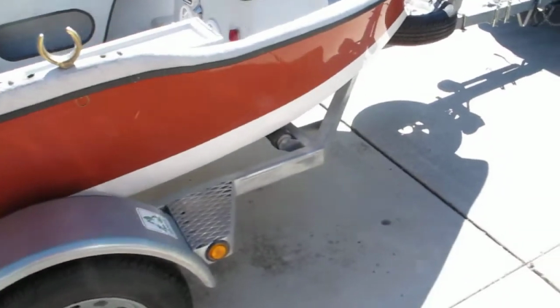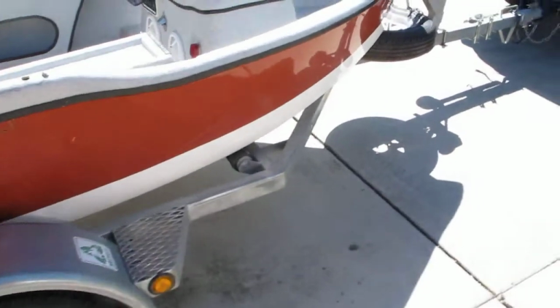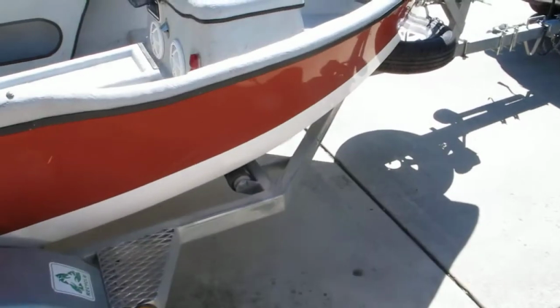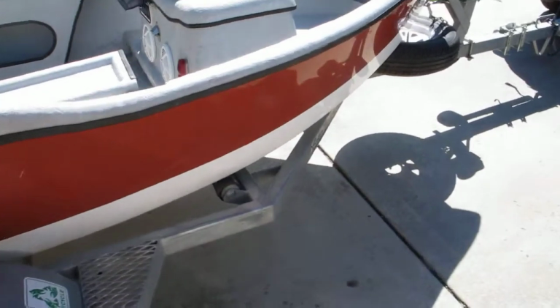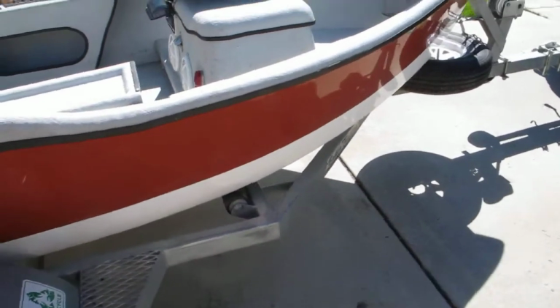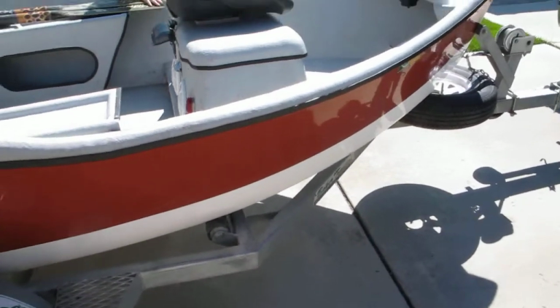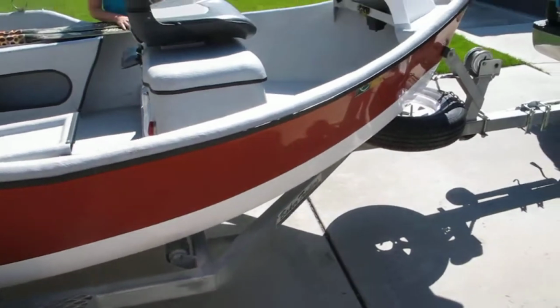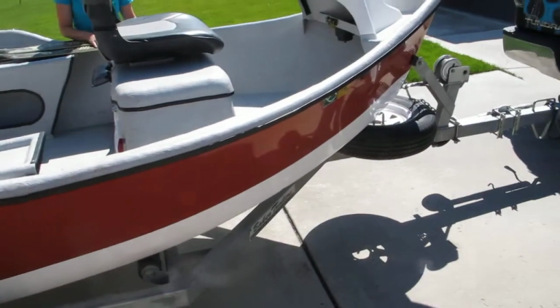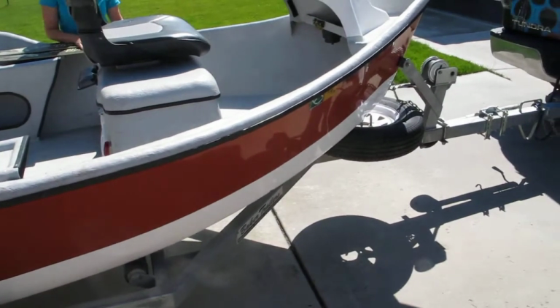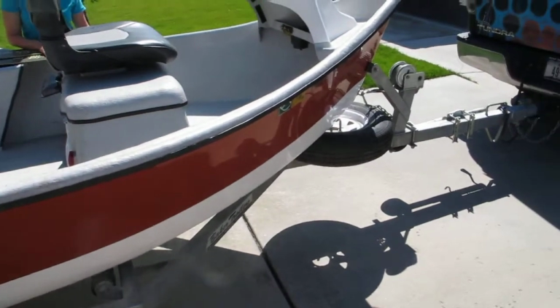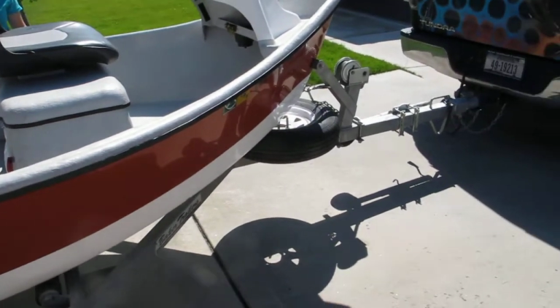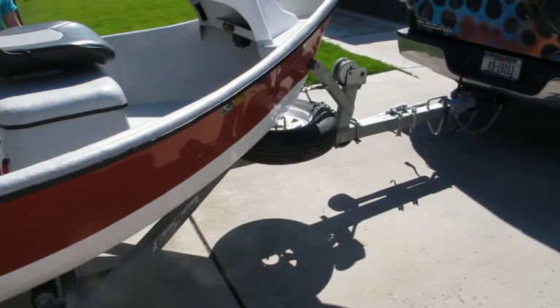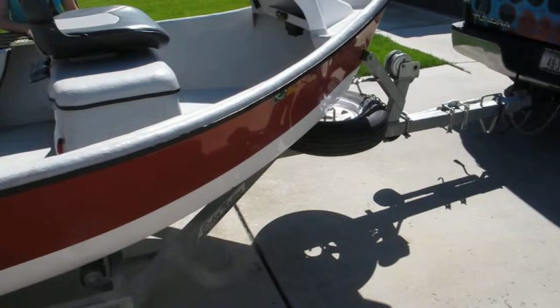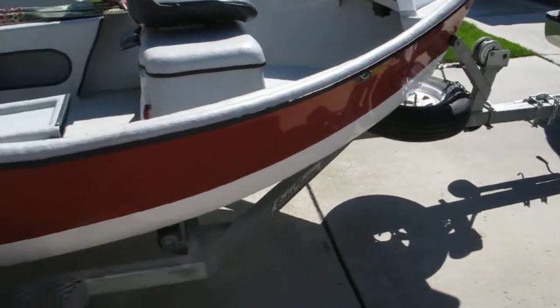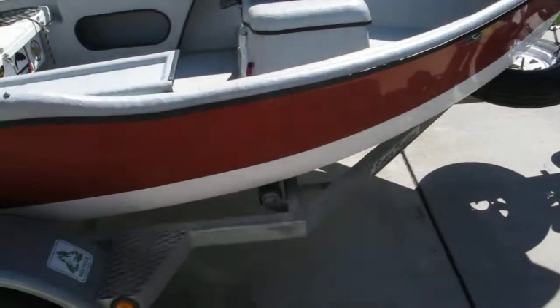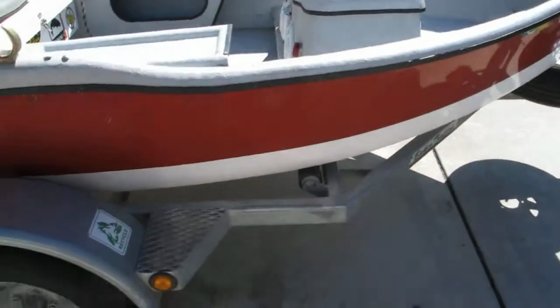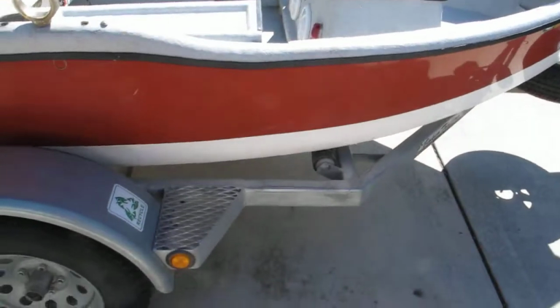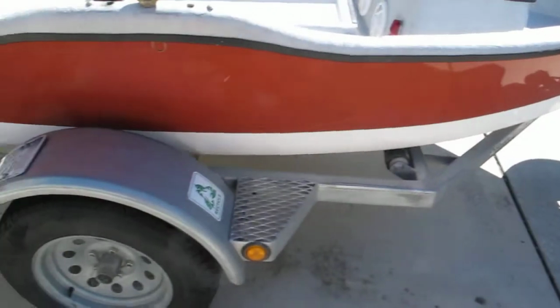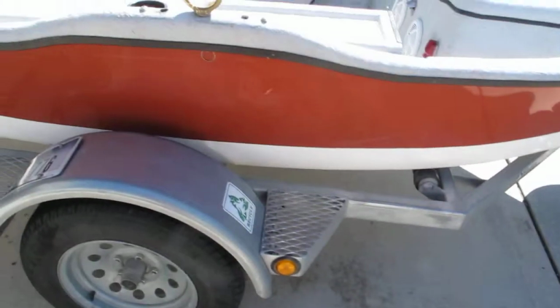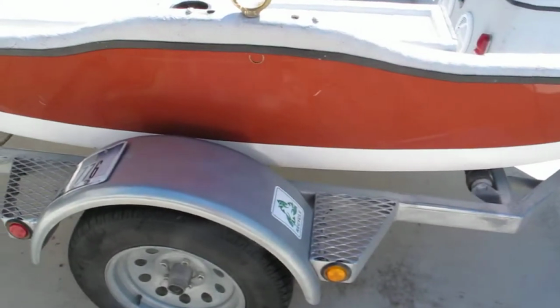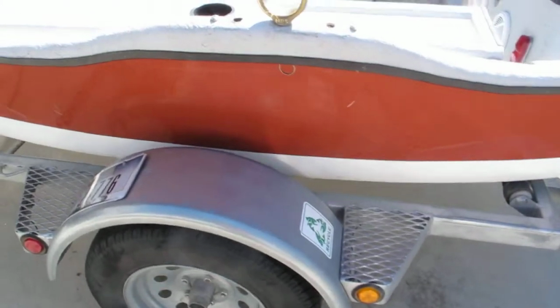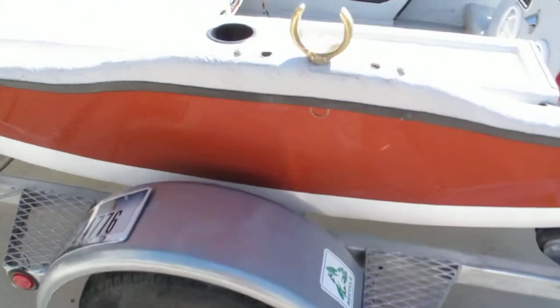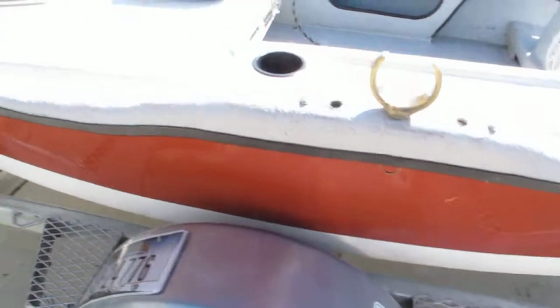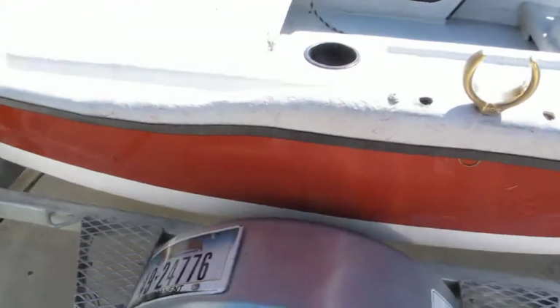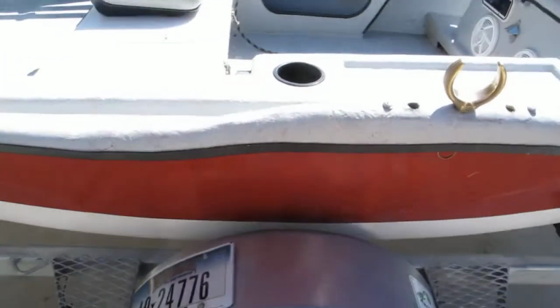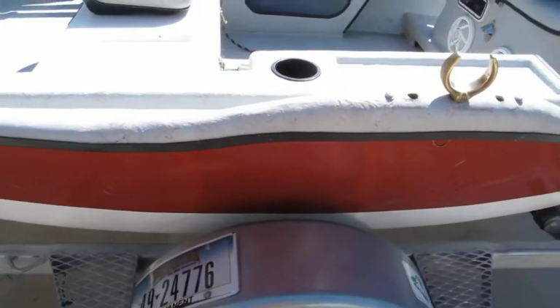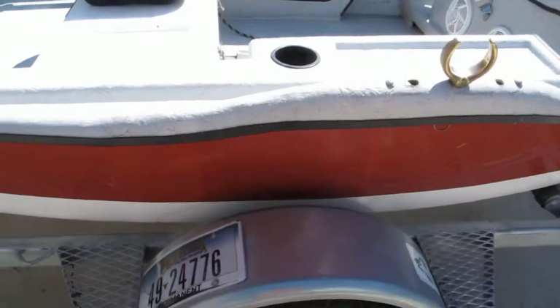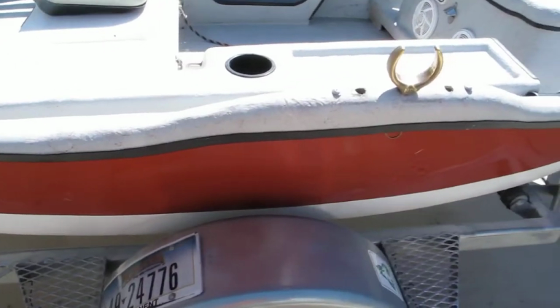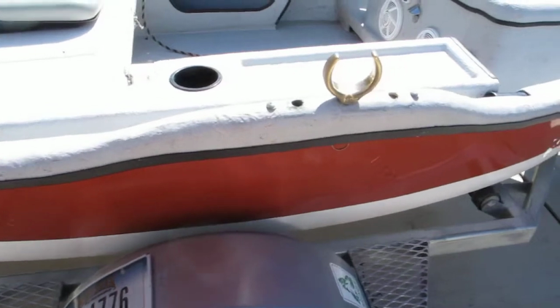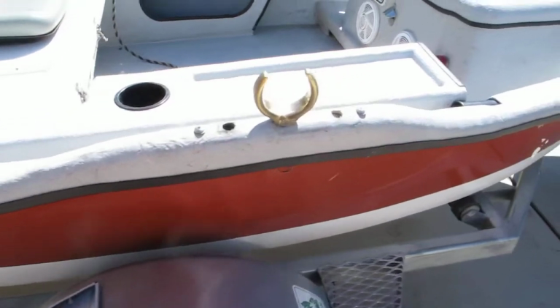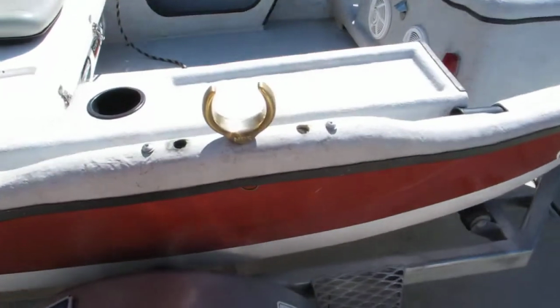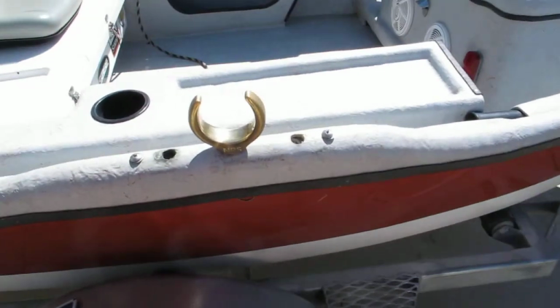Lights and everything work great, never had an issue. Updated the back lights to LEDs, which are a lot brighter and look great.